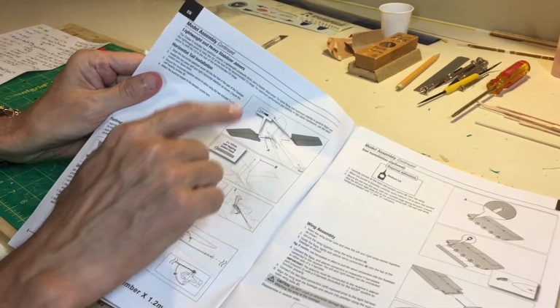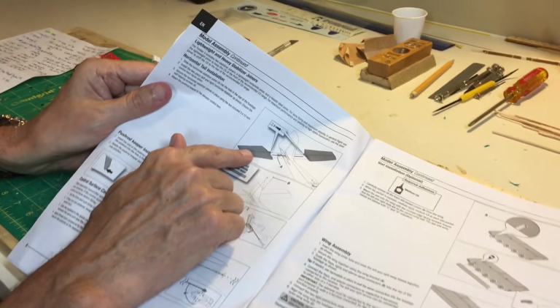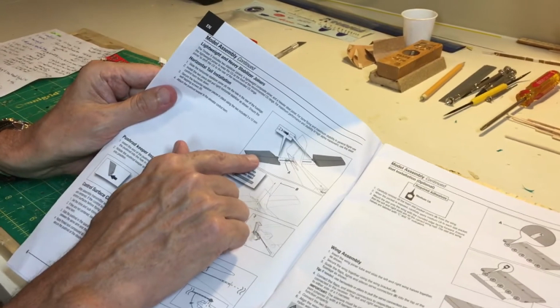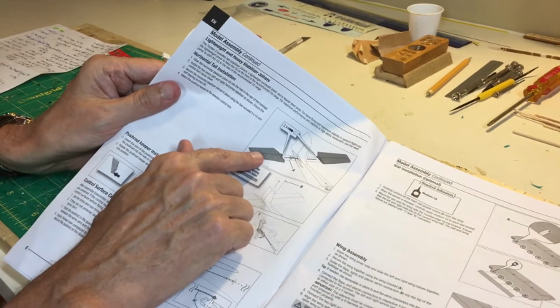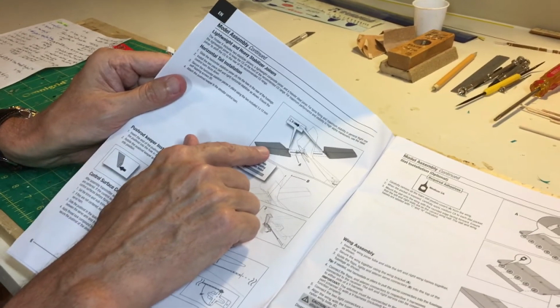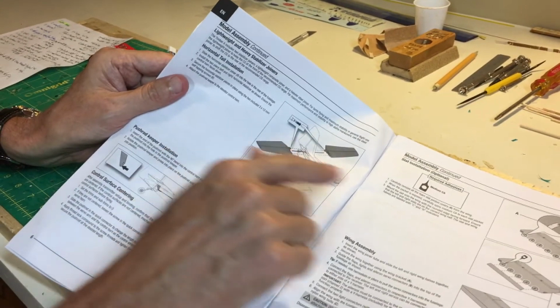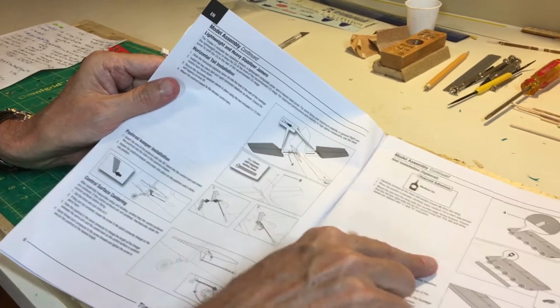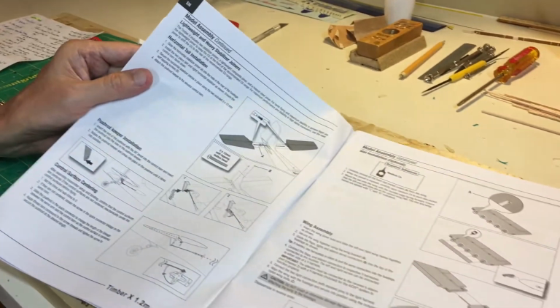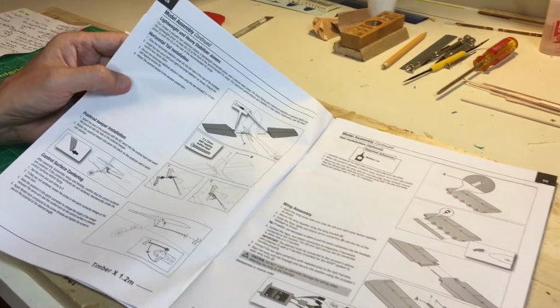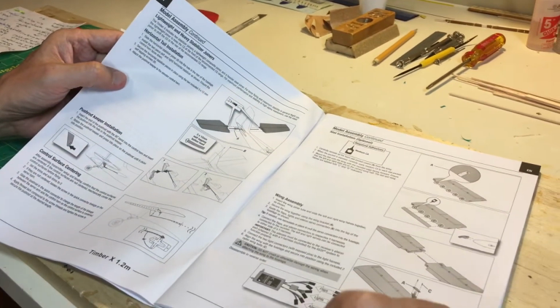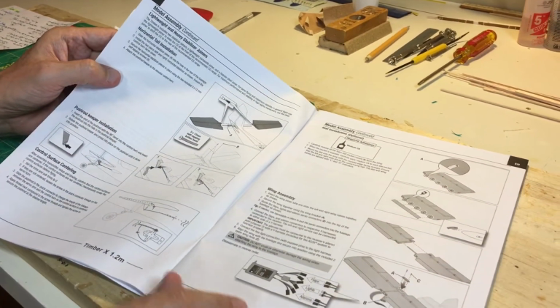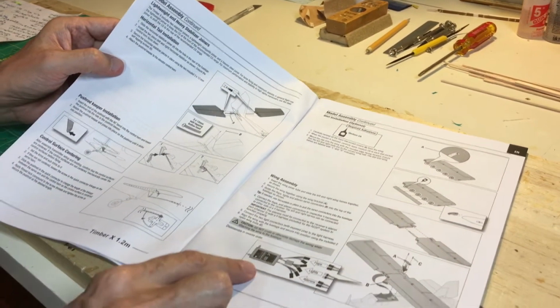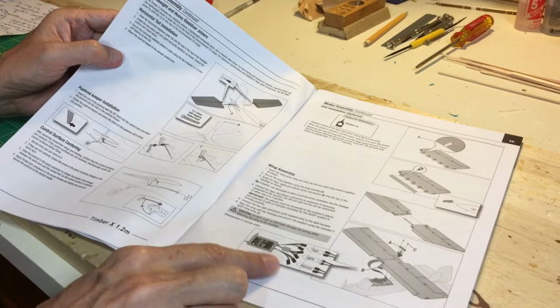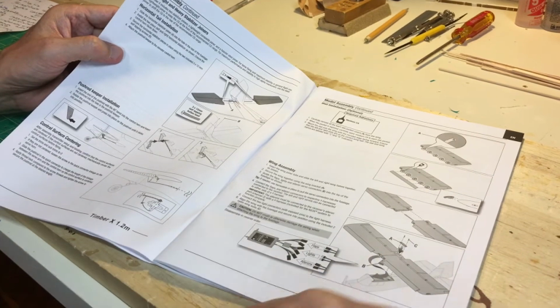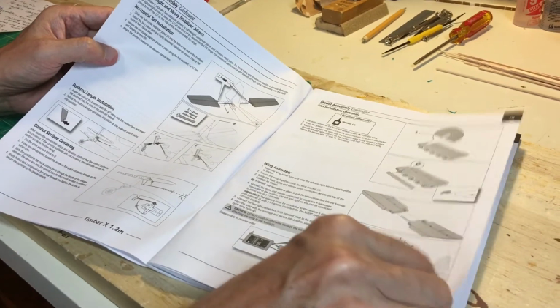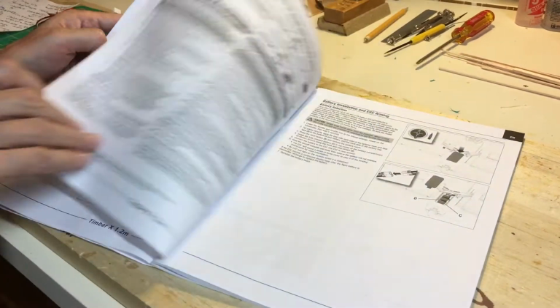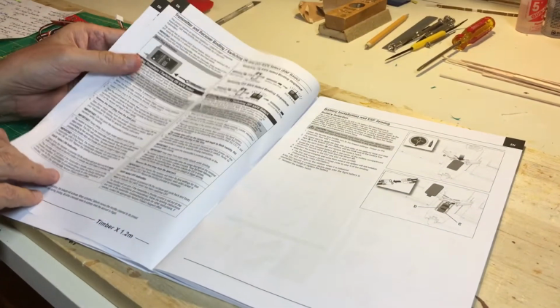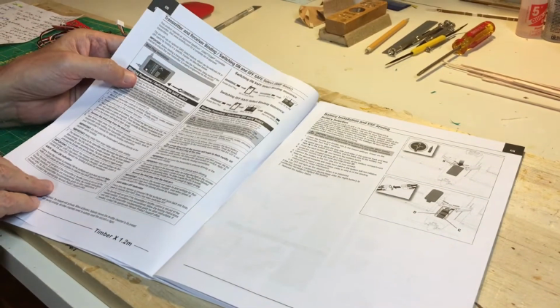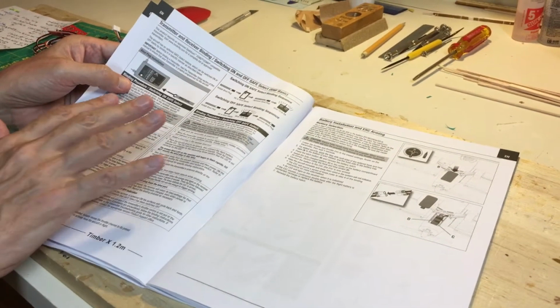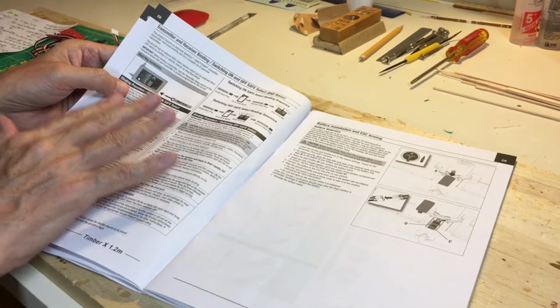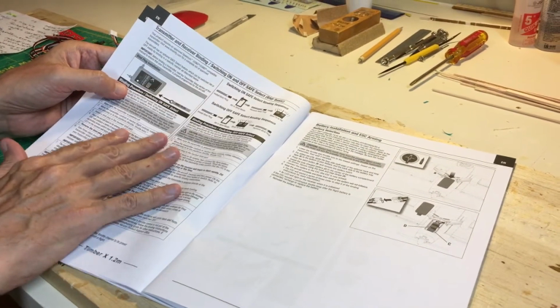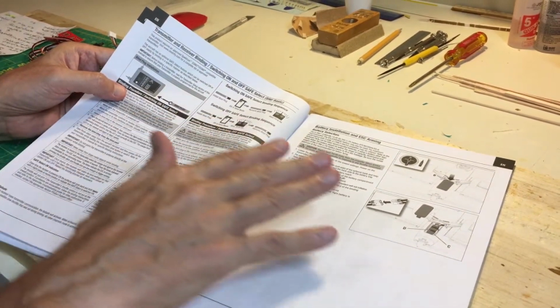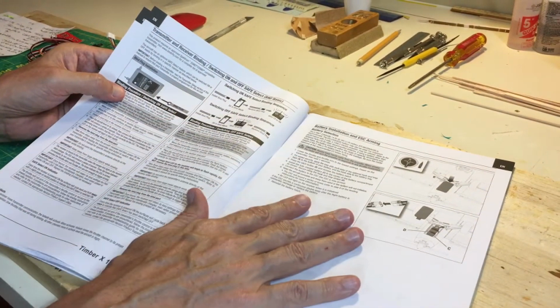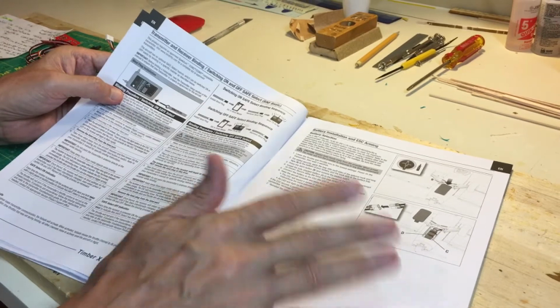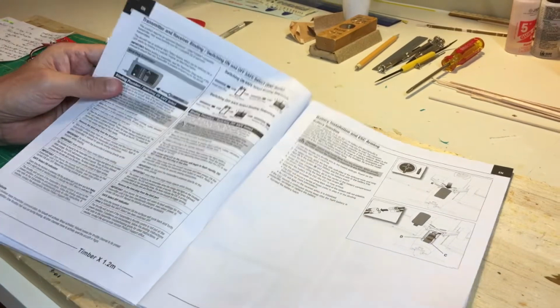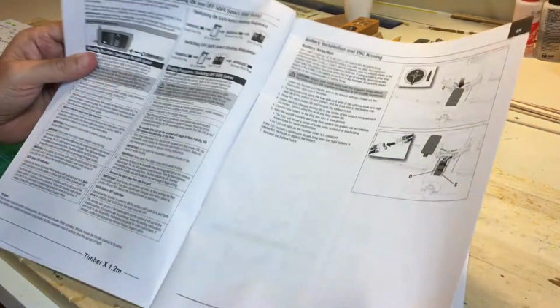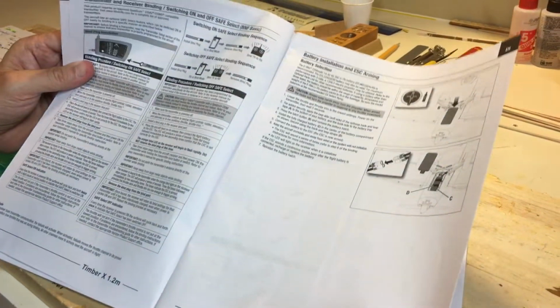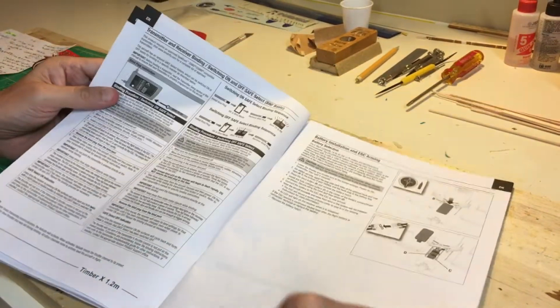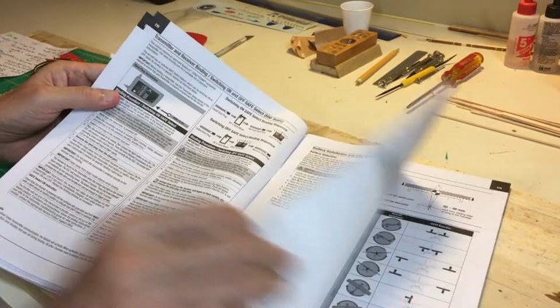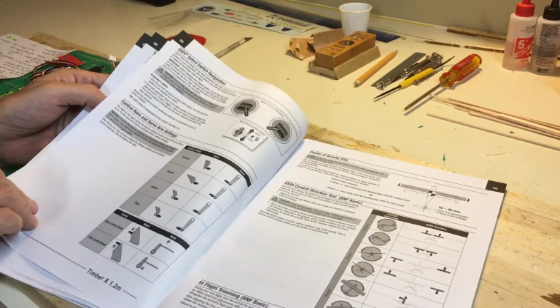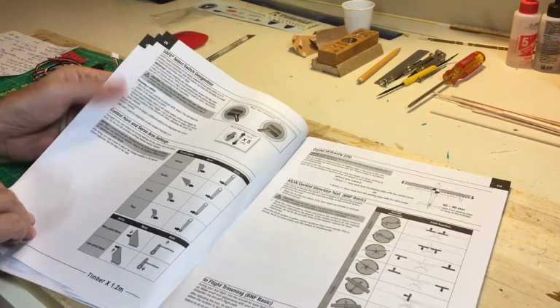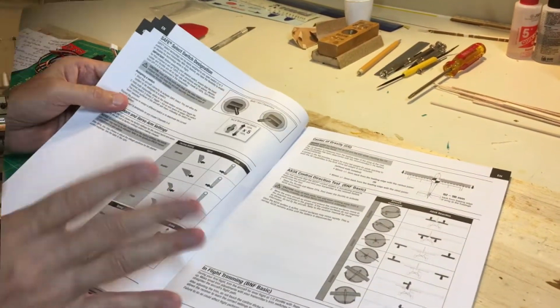The tail surface is just screwed in place, with an optional slat which I did not do, and then the receiver with six plugs. That's really all there is to it. There are some binding instructions, battery arming, and good background information. But after that, you're ready to fly.